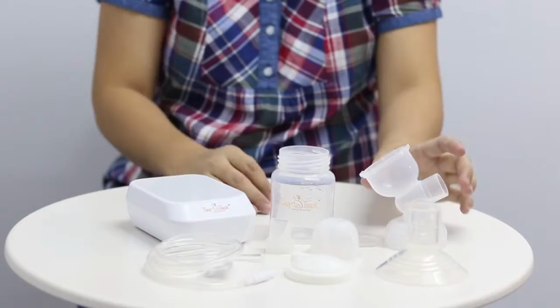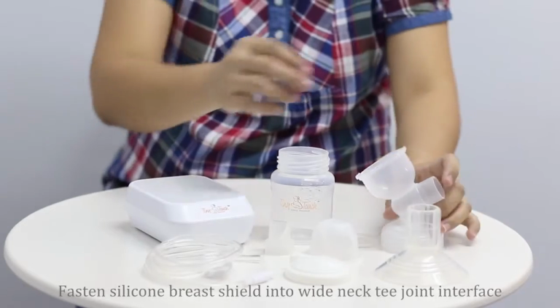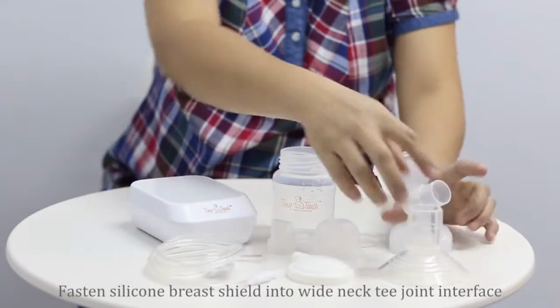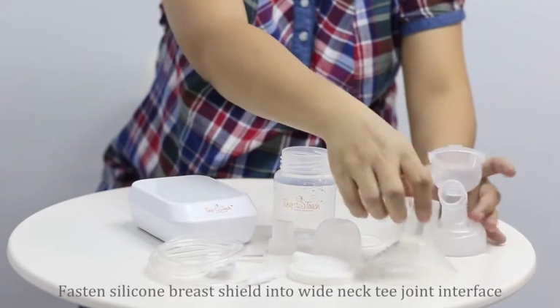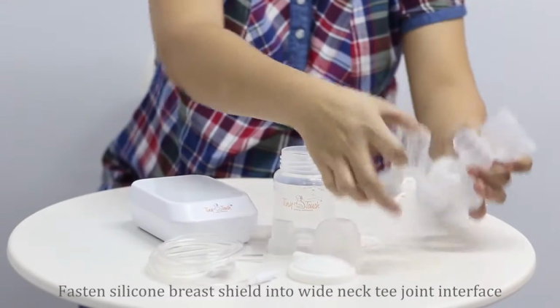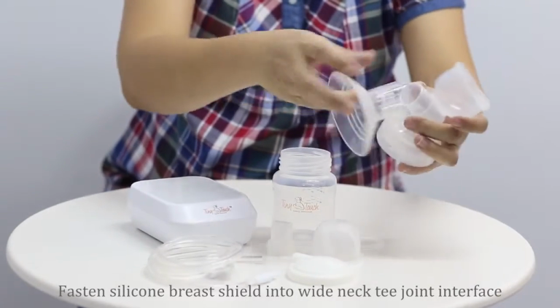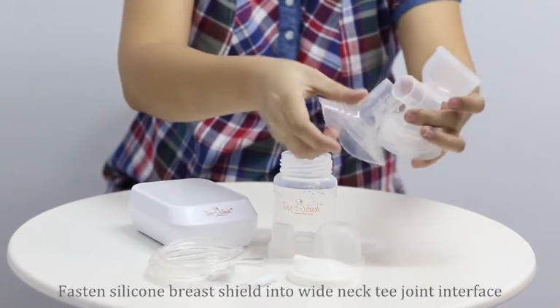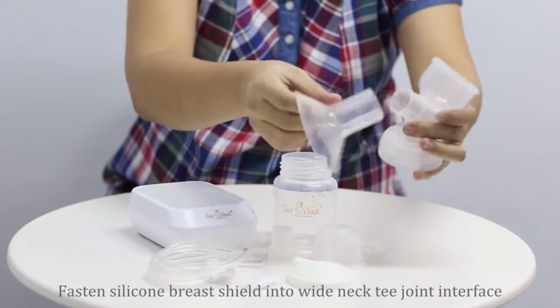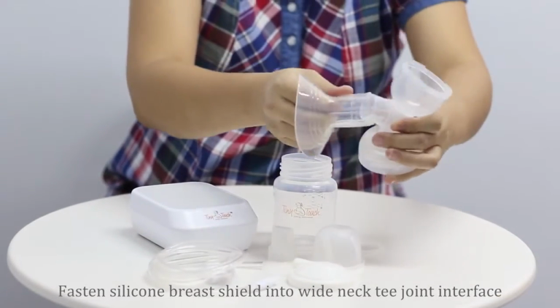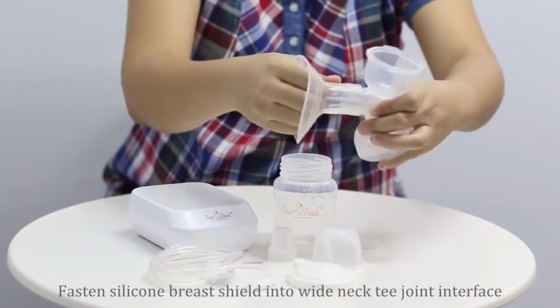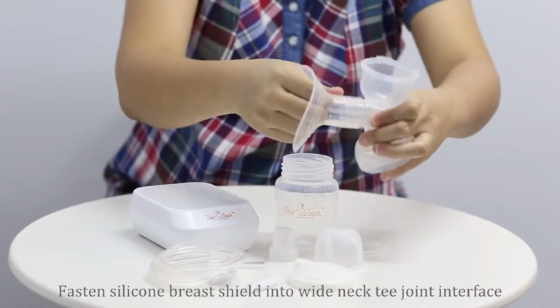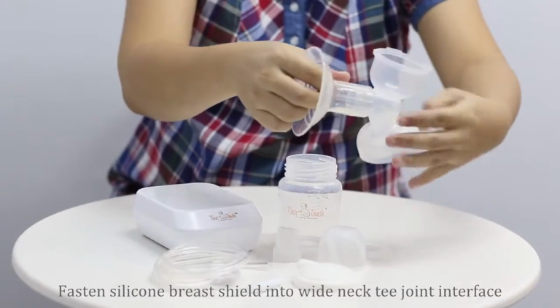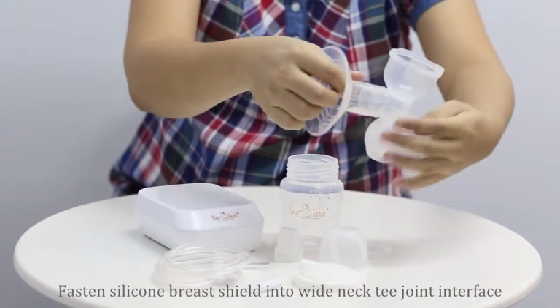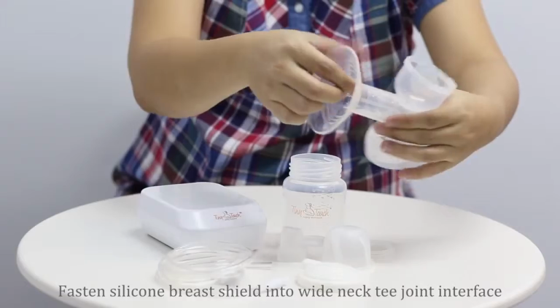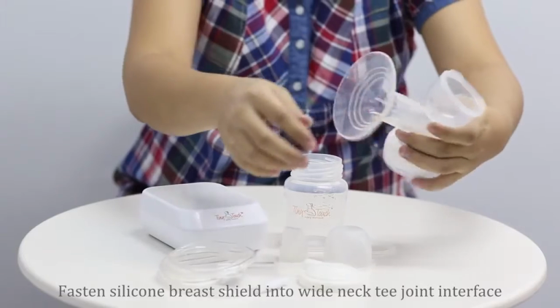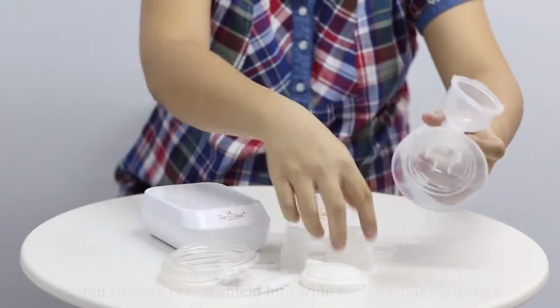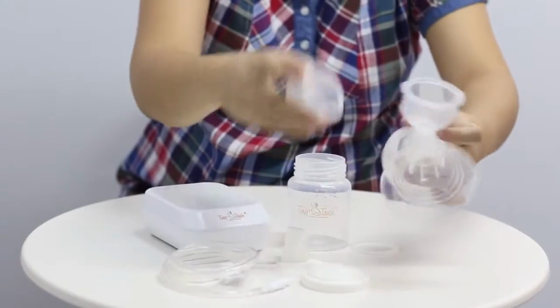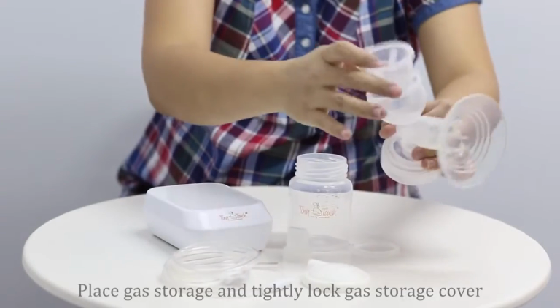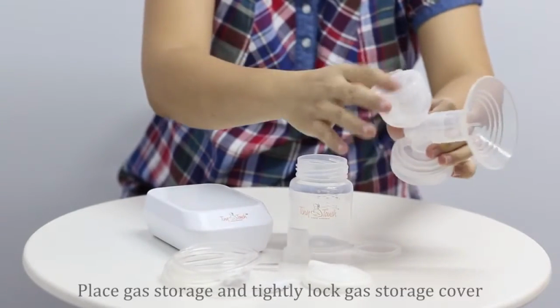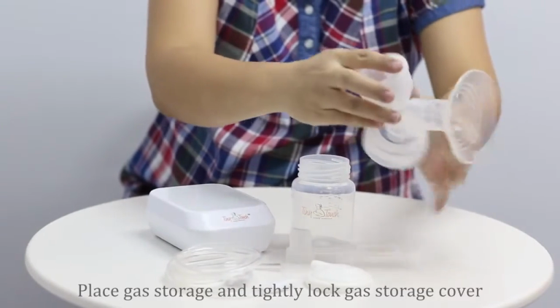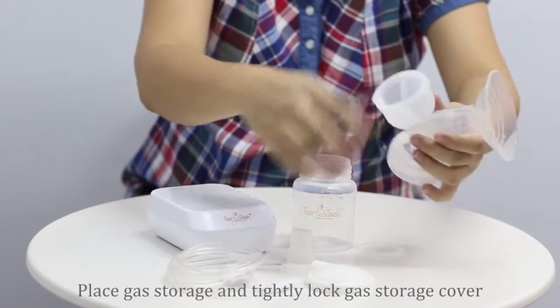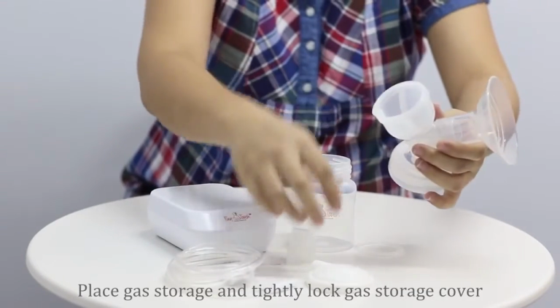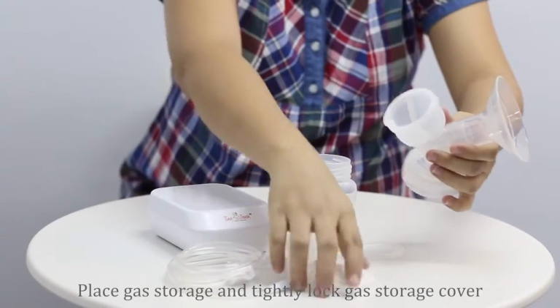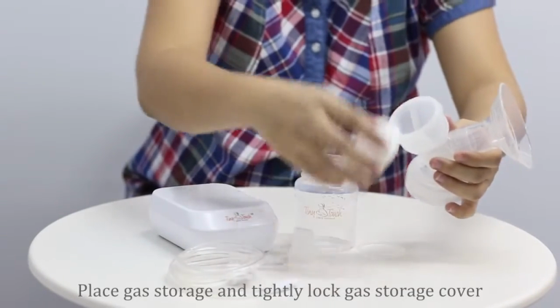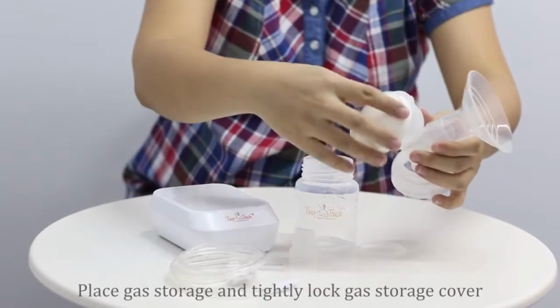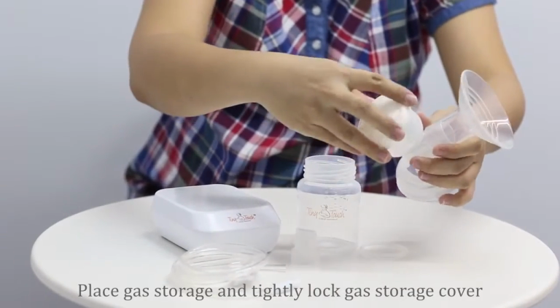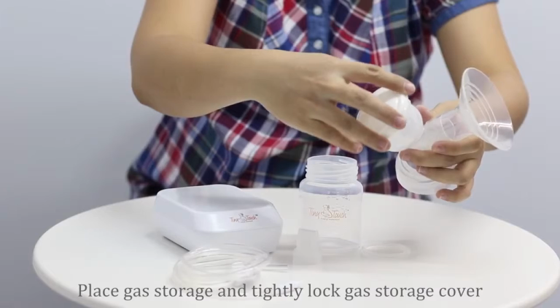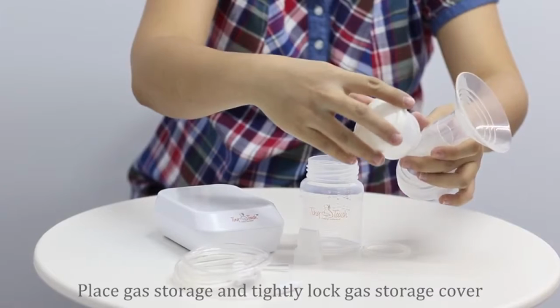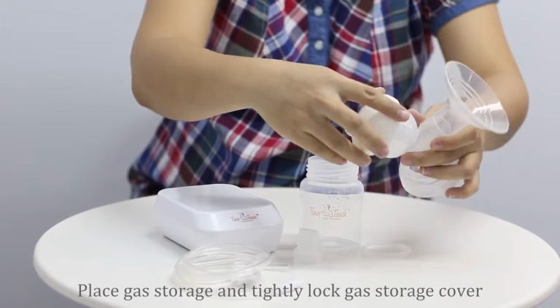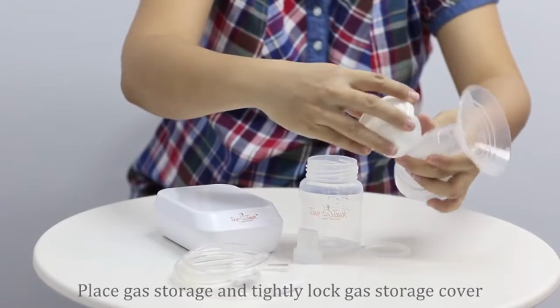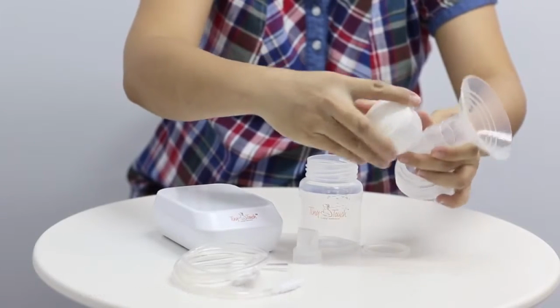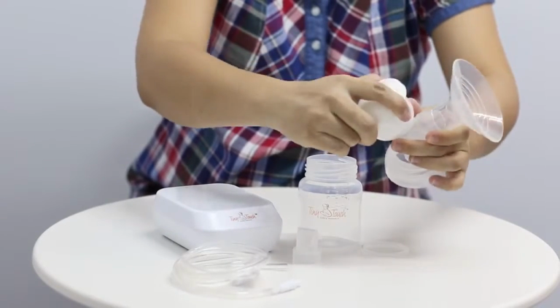Fasten the silicon breast shield into the white neck T-joint interface. Place the gas storage and tightly lock the gas storage cover.